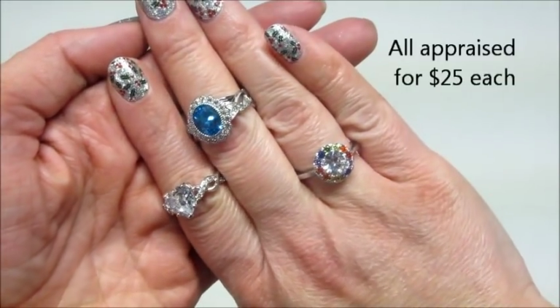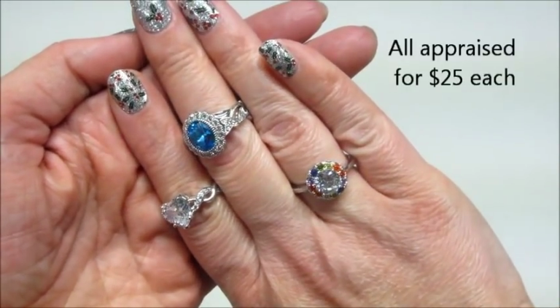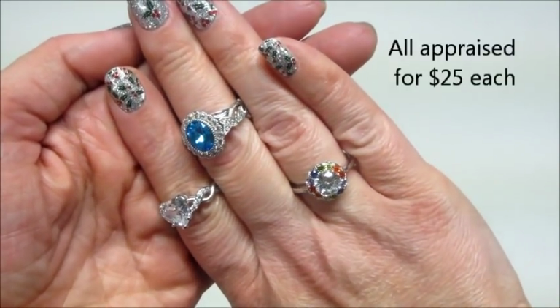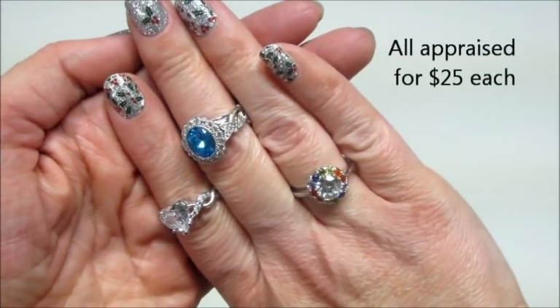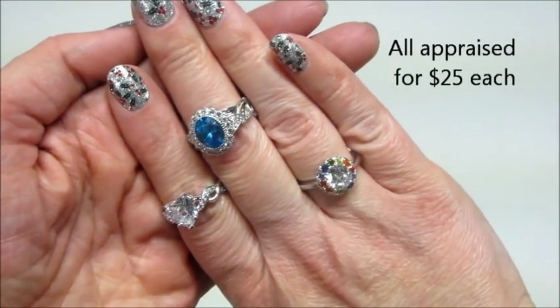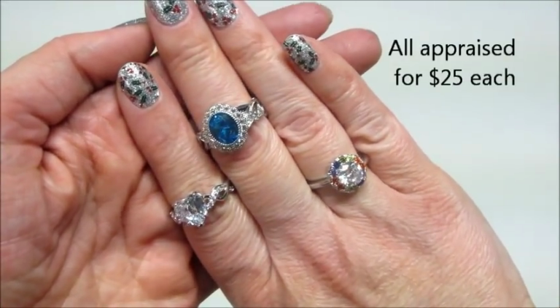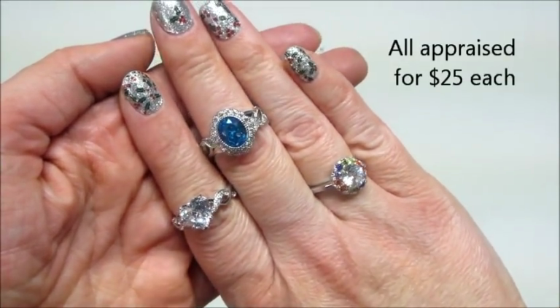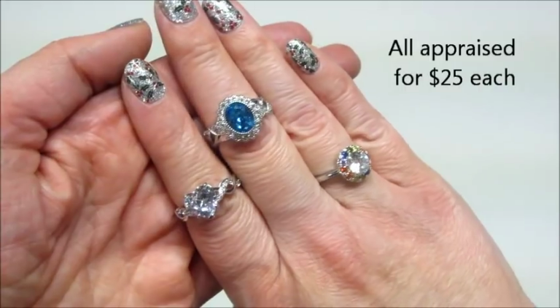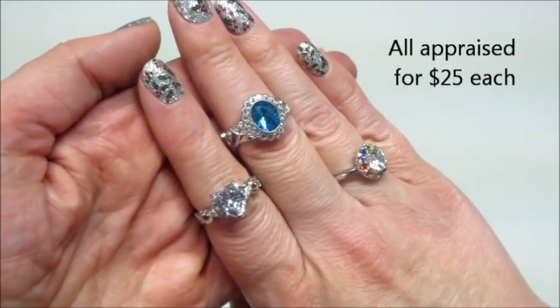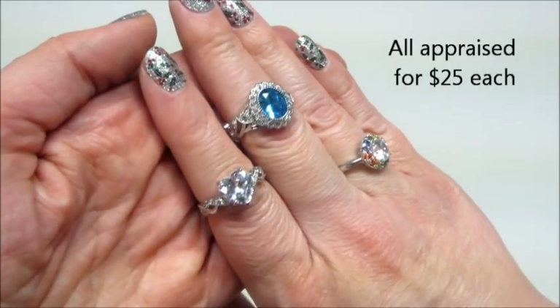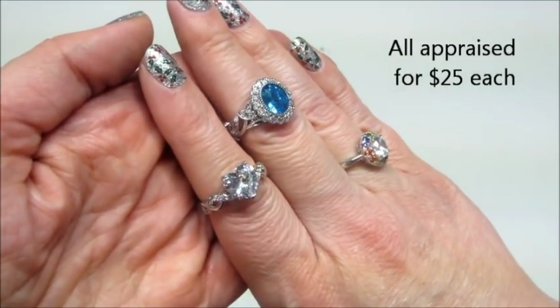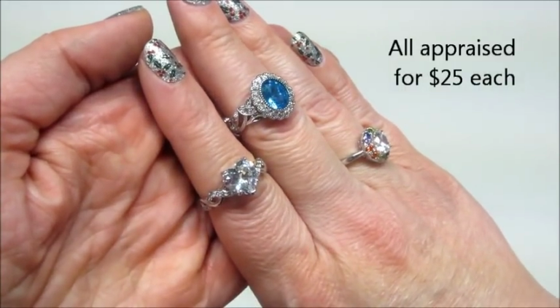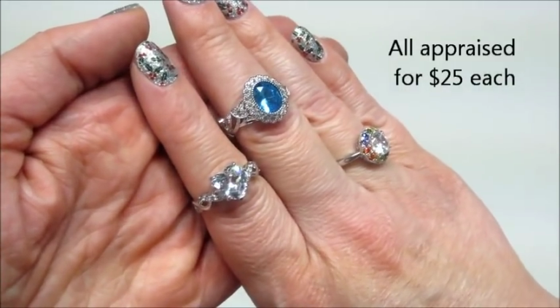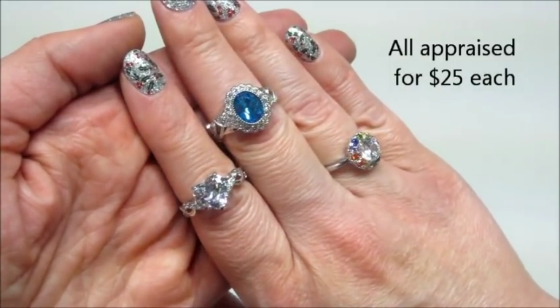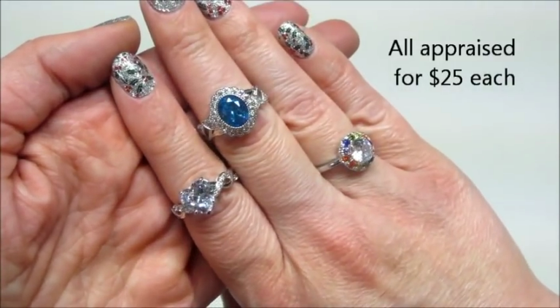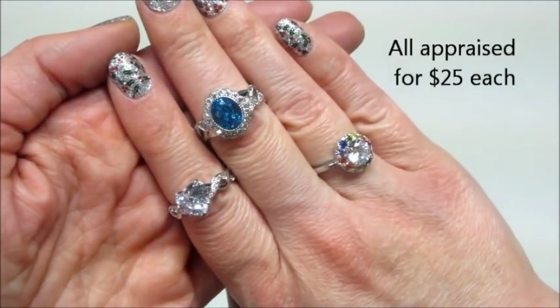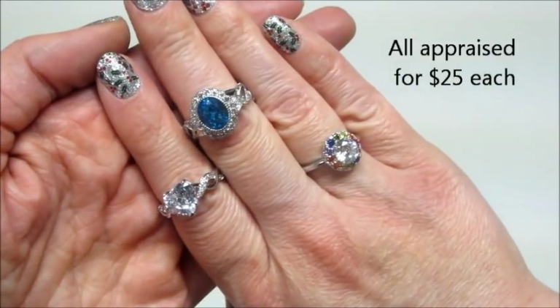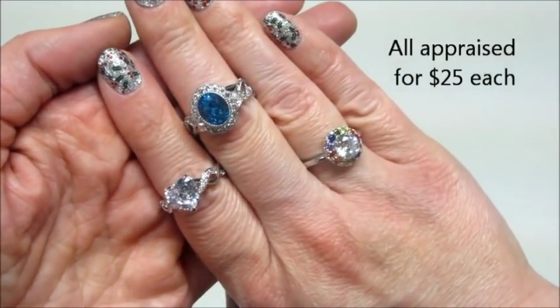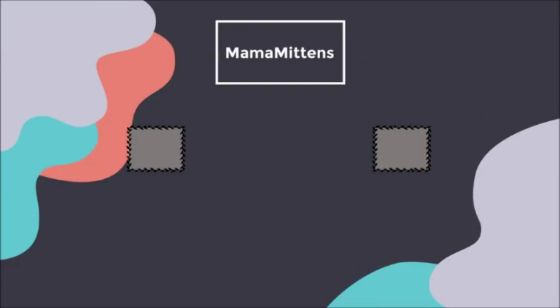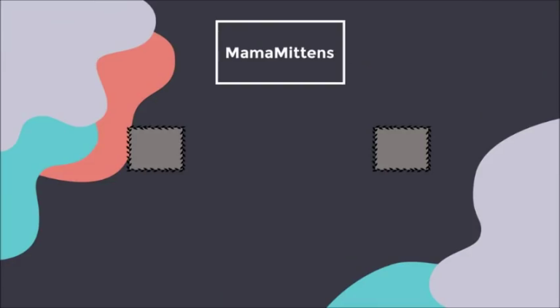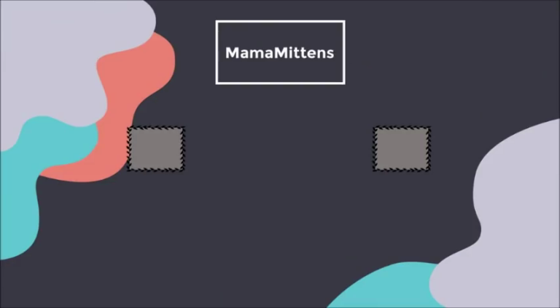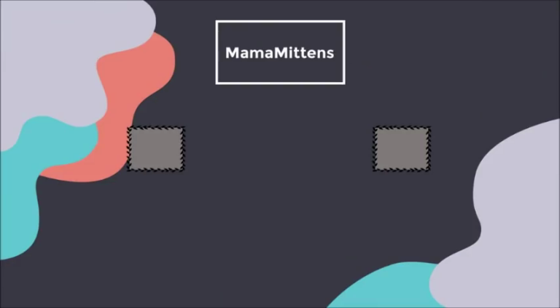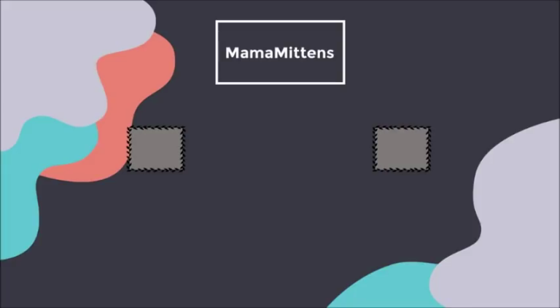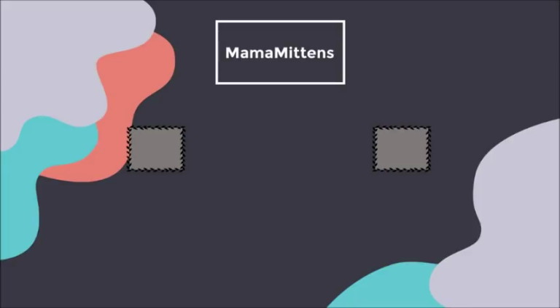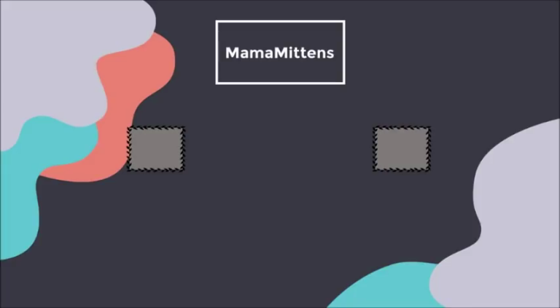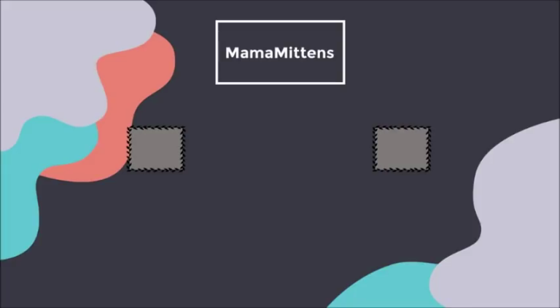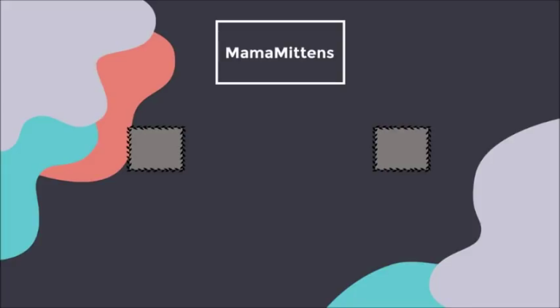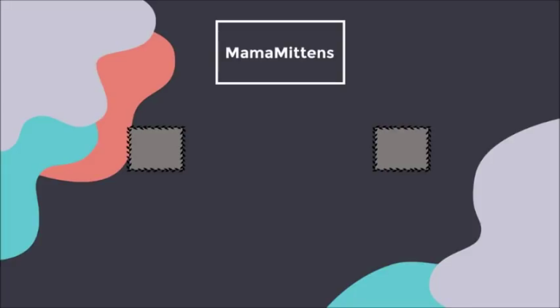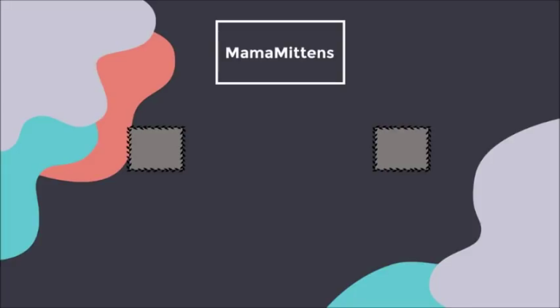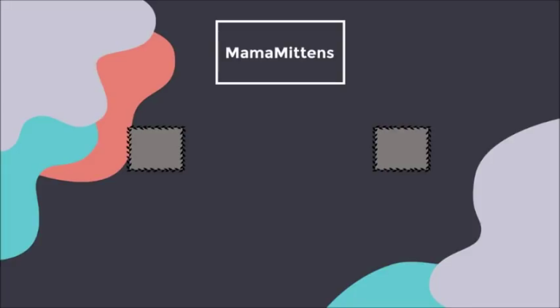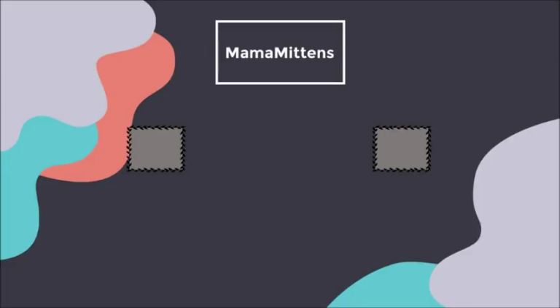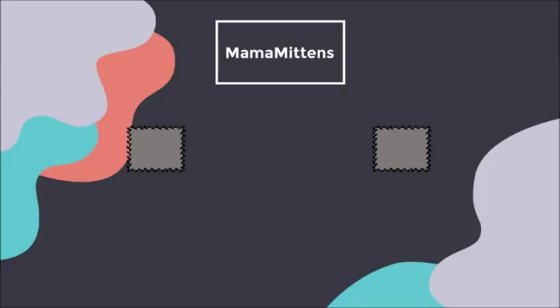I just wasn't too crazy about the rings that came in, but the bath bombs were really fun and smelled good so I enjoyed those. For the rares, since they come in sets of three I'm going to do them all in one video instead of spacing them out, so you guys can see the whole set together. That is what I got — thank you so much for watching, bye guys!